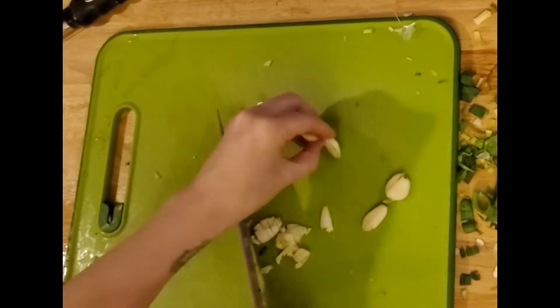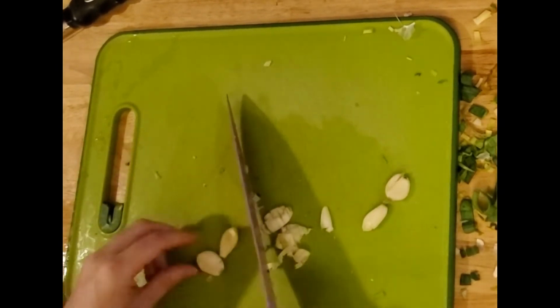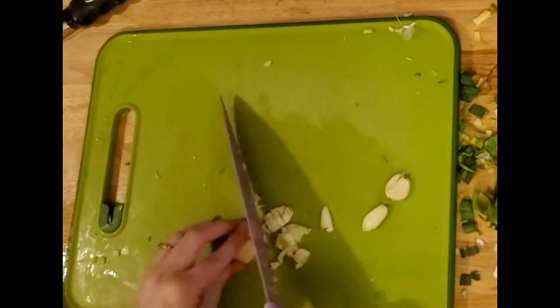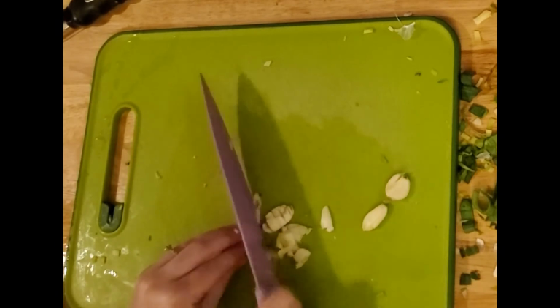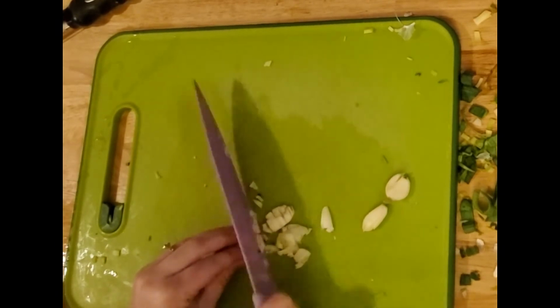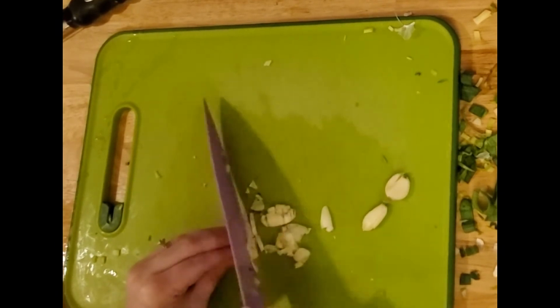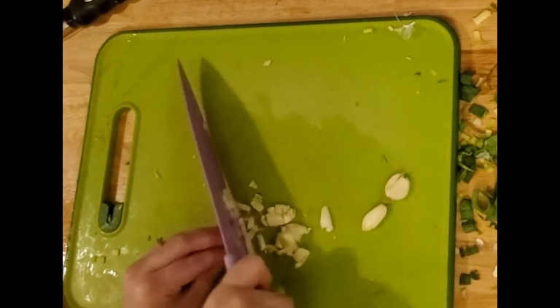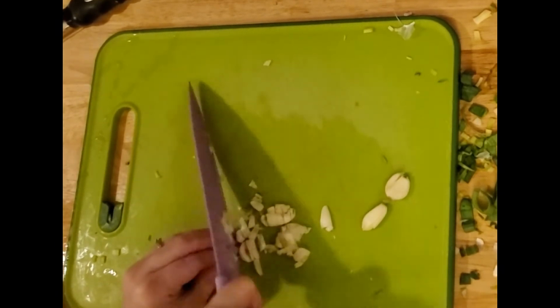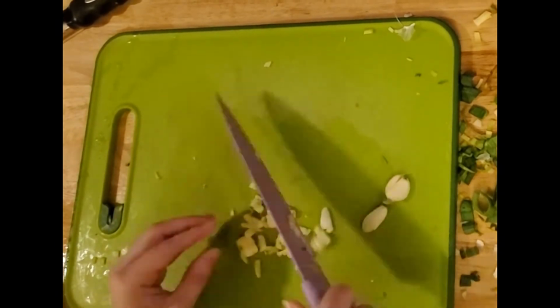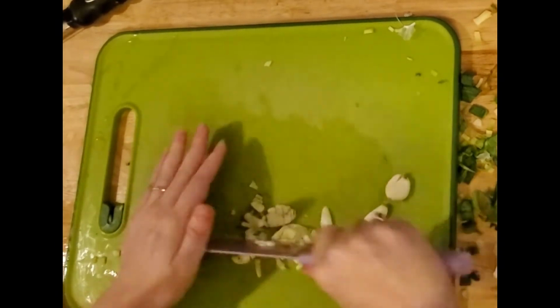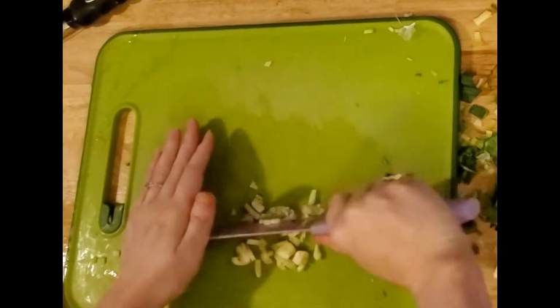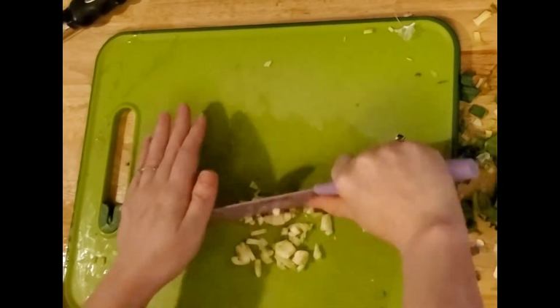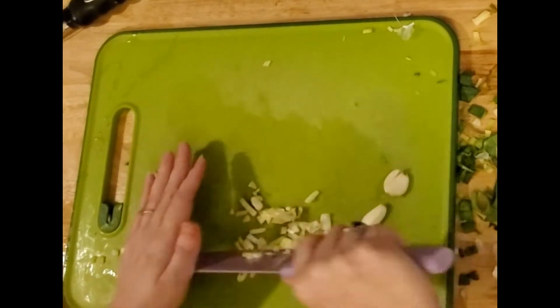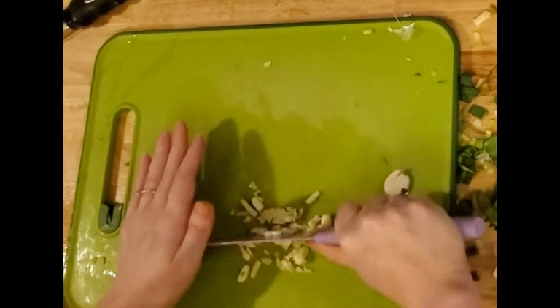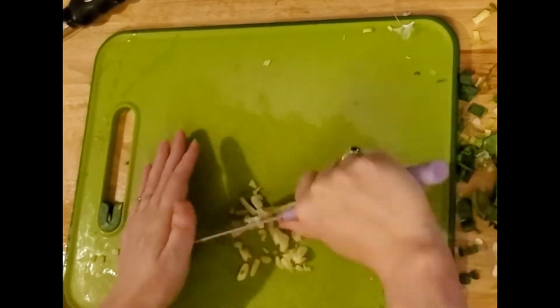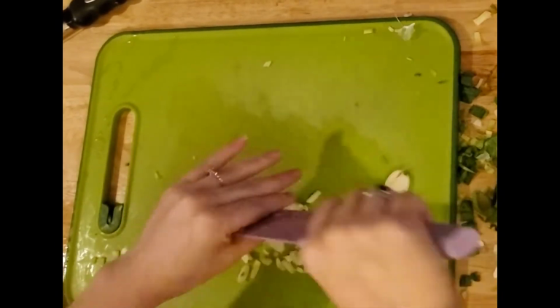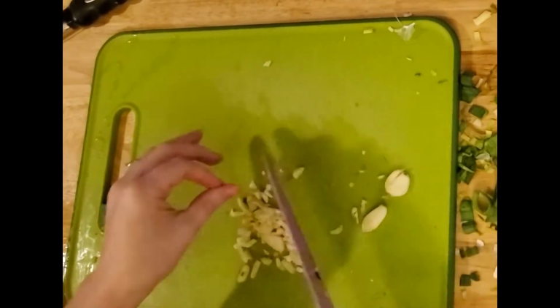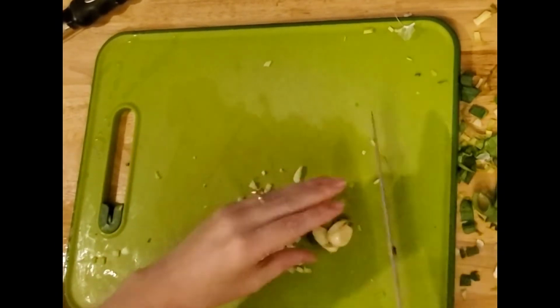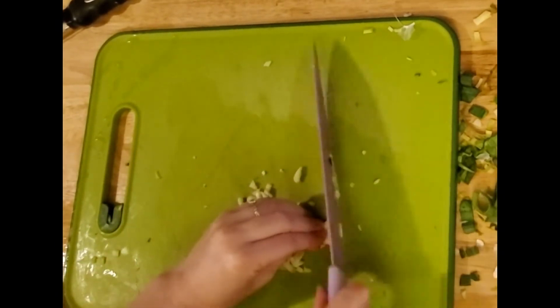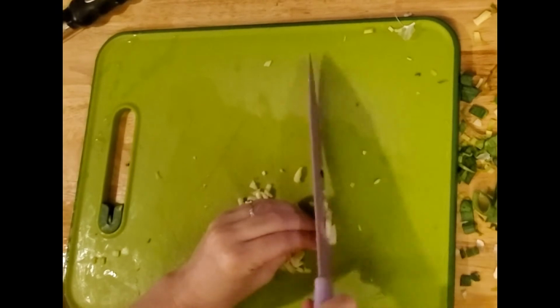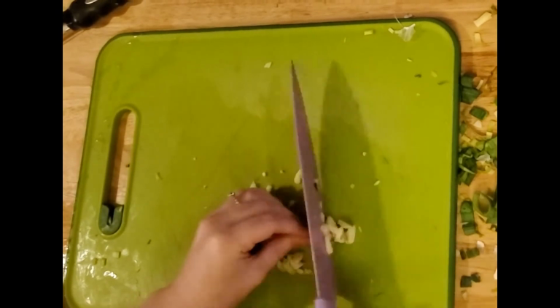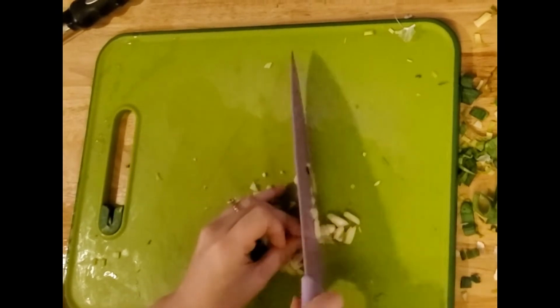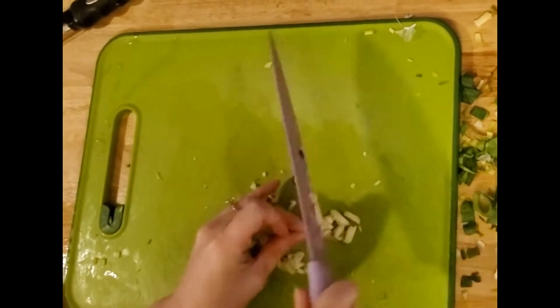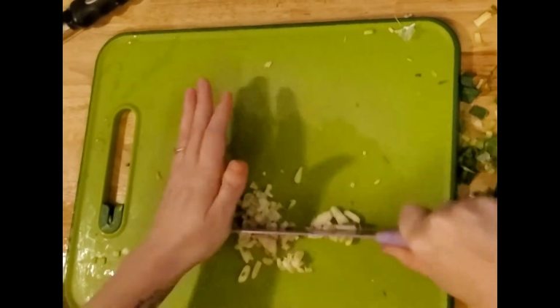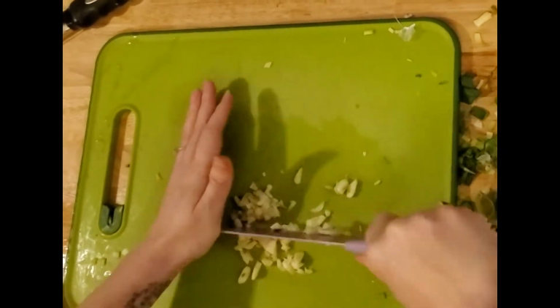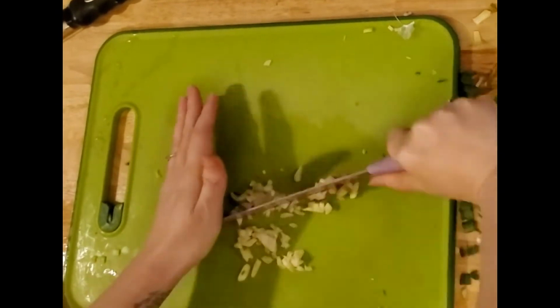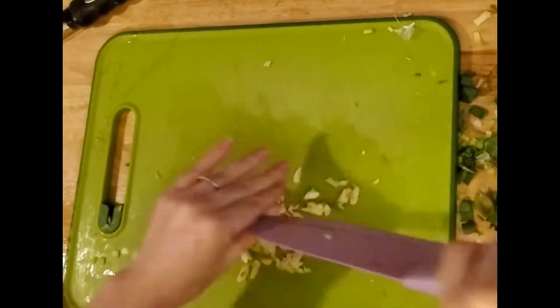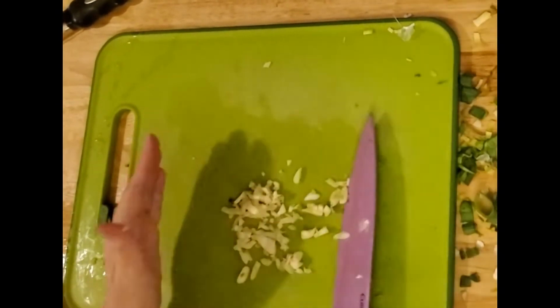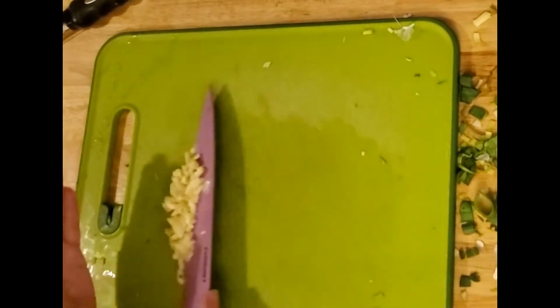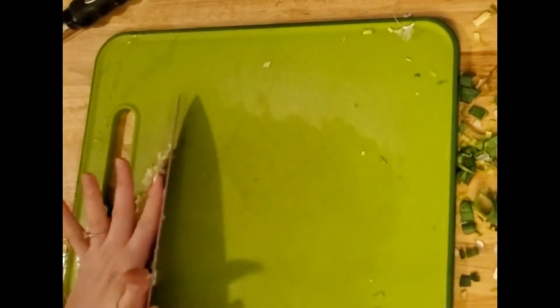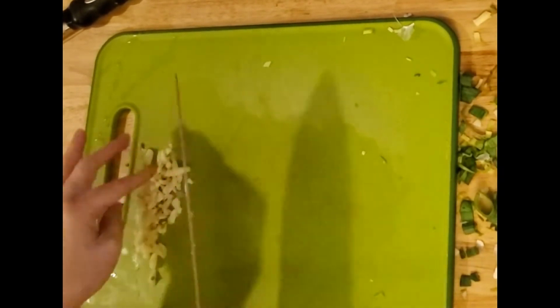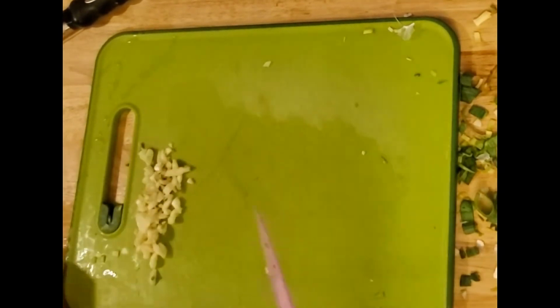Have you ever made a type of potato and leek soup before? If so, tell me — did you like it? Did you do something different? Tell me about it in the comments. I'd love to hear any tips you have.